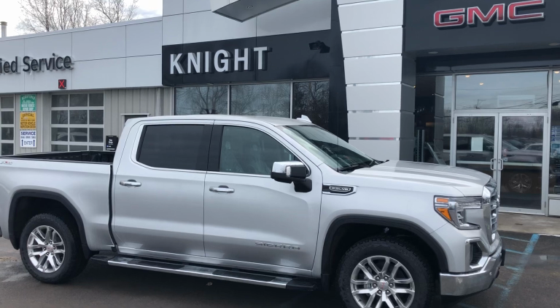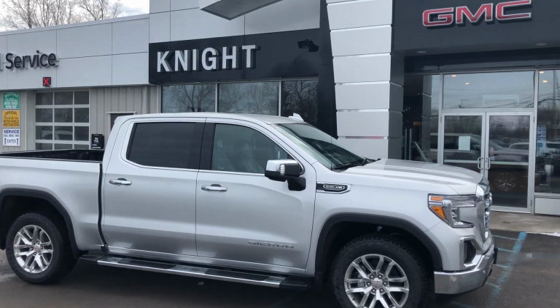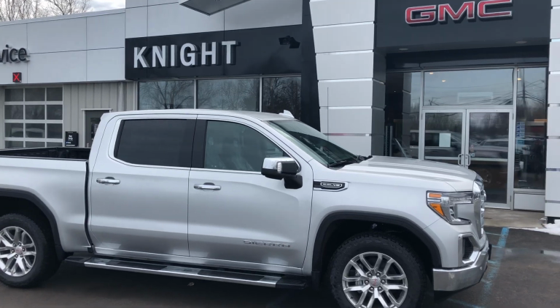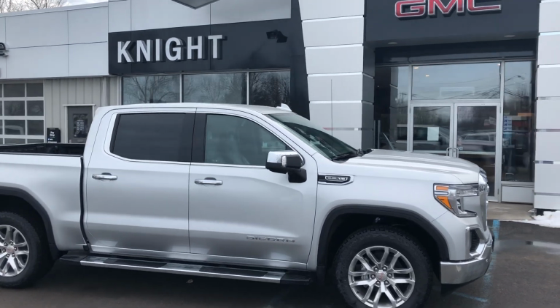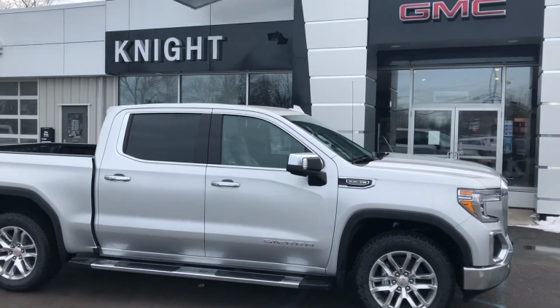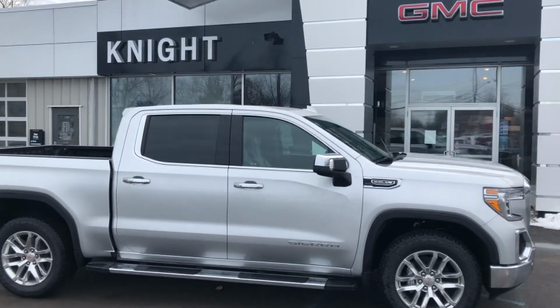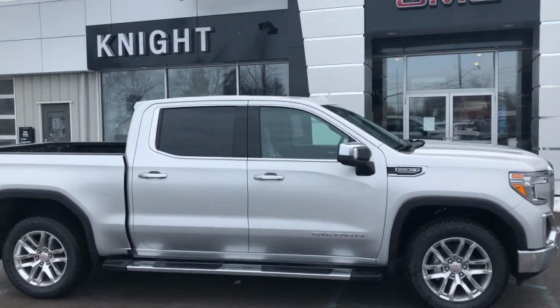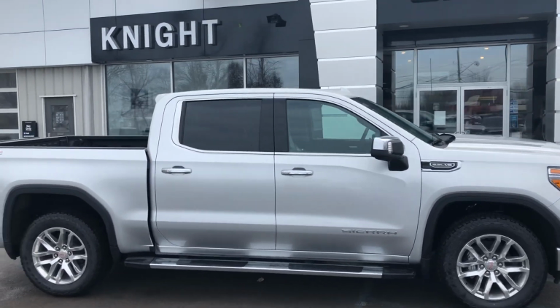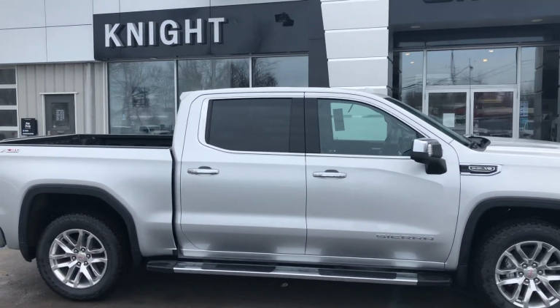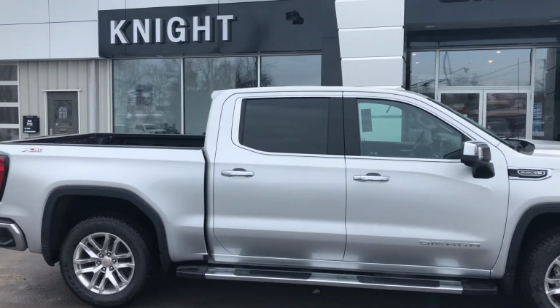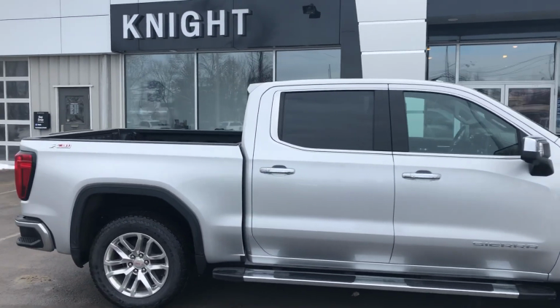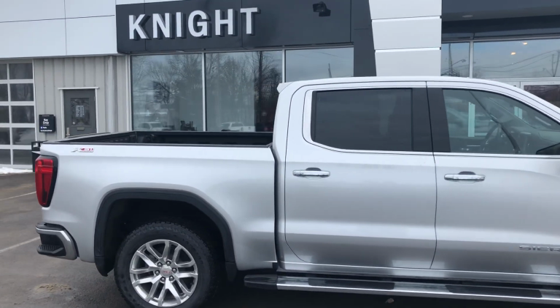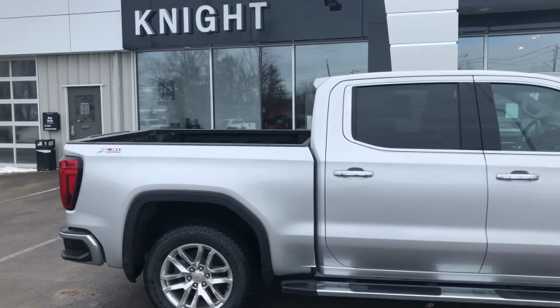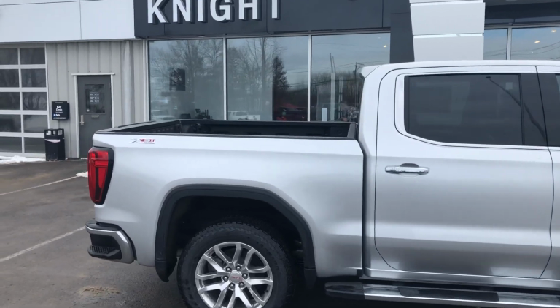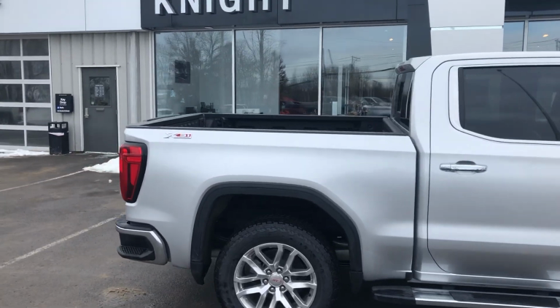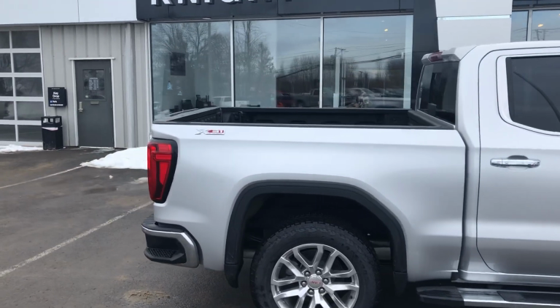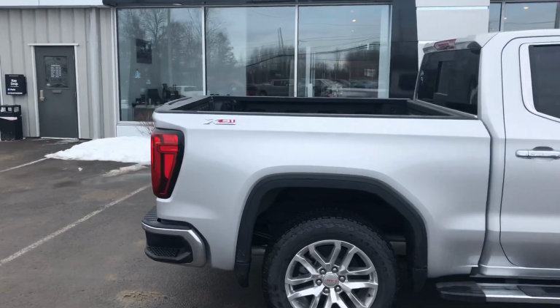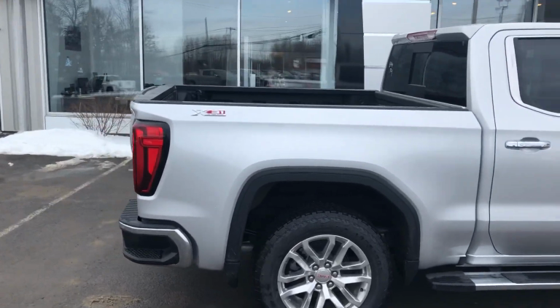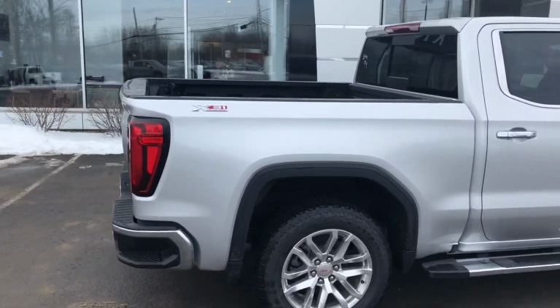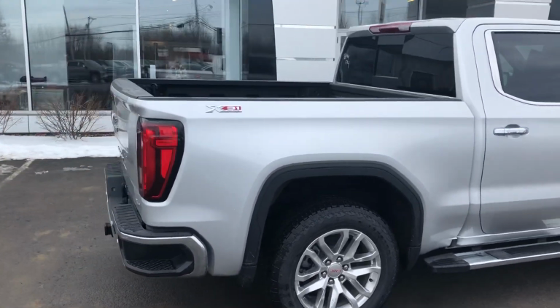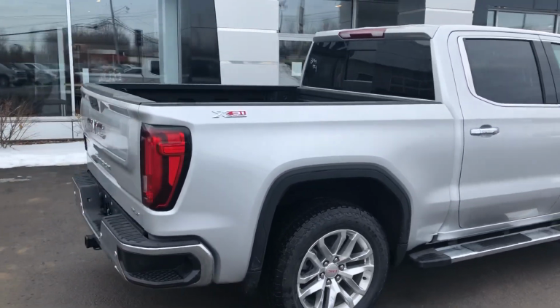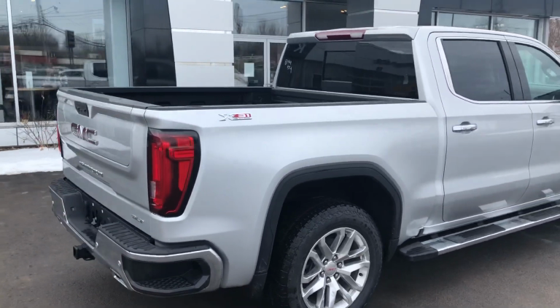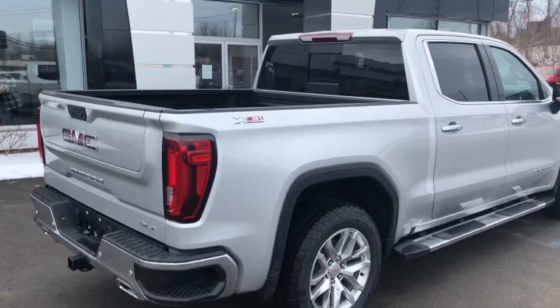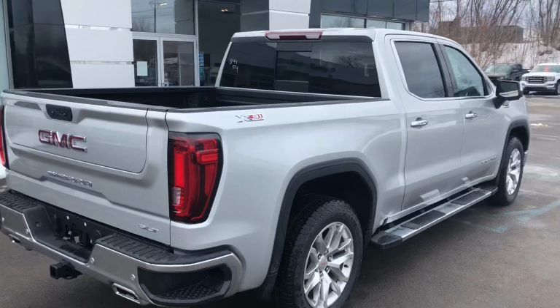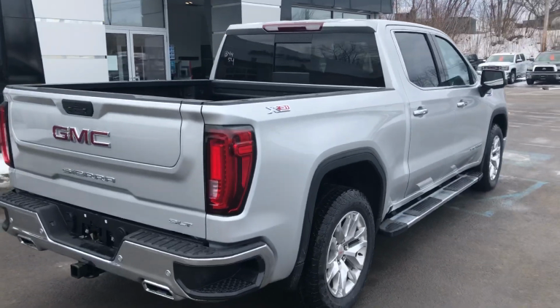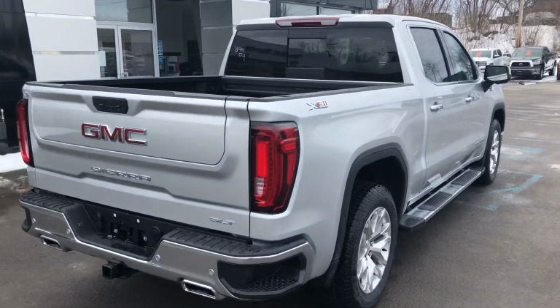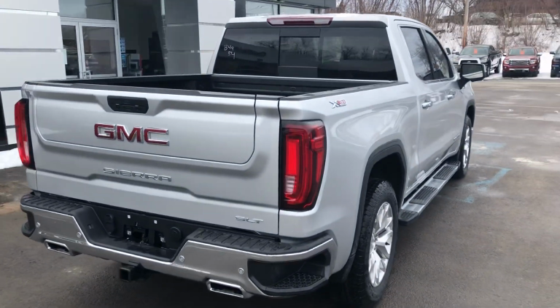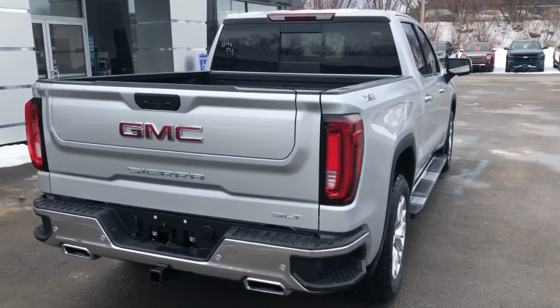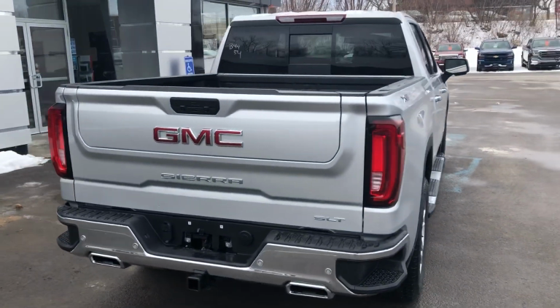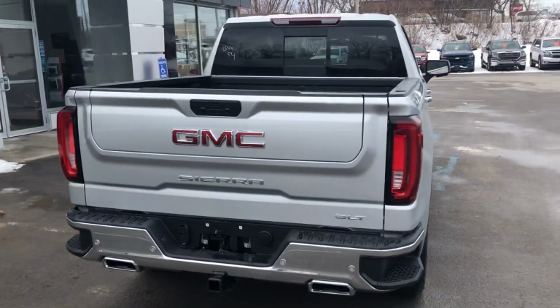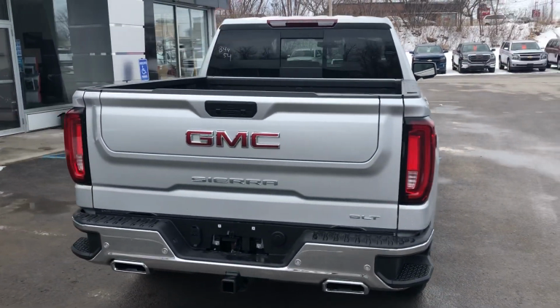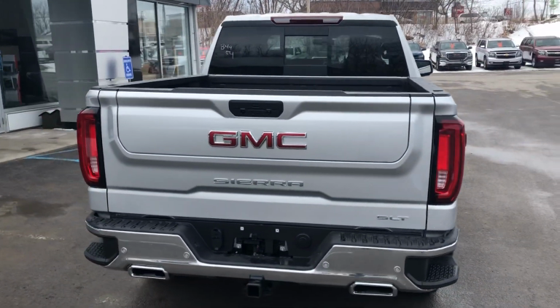Hi, this is Christian Knight from Knight Automotive in Piusburg, New York. We have a 2020 GMC Sierra 1500 SLT crew cab 5.3 liter V8 with the X31 off-road package, and we will be discussing the new multi-pro tailgate.